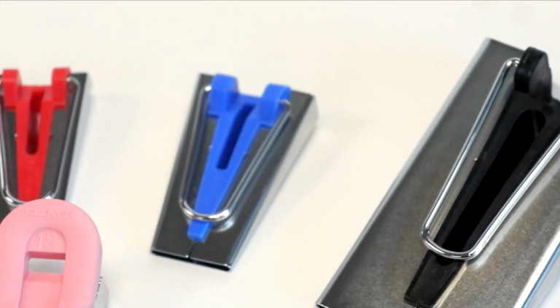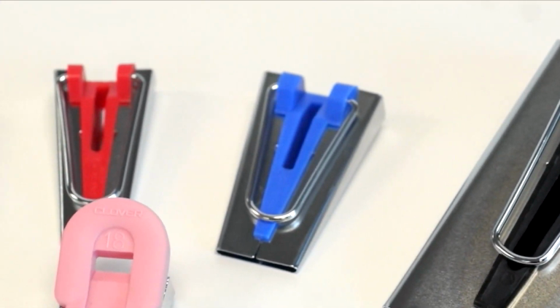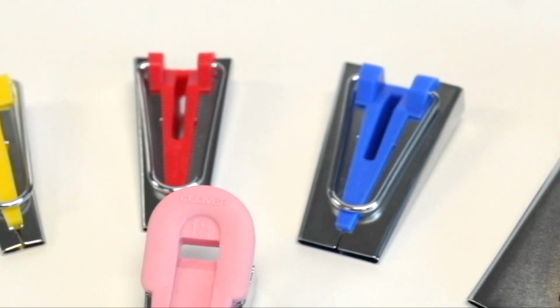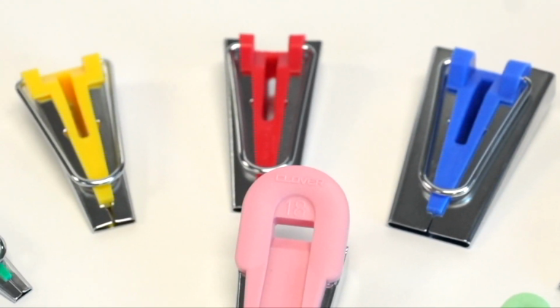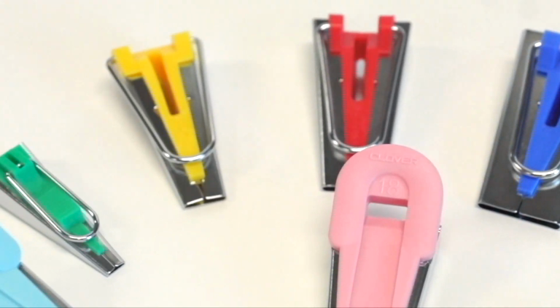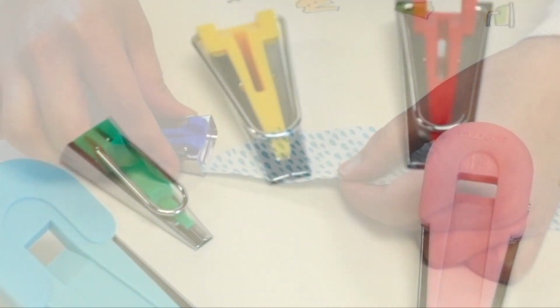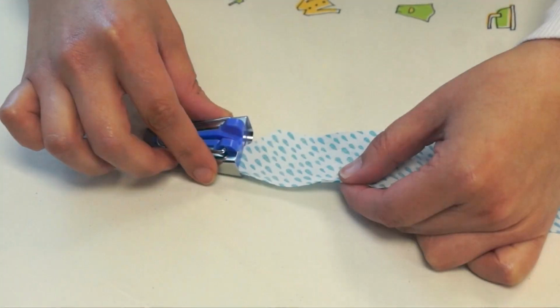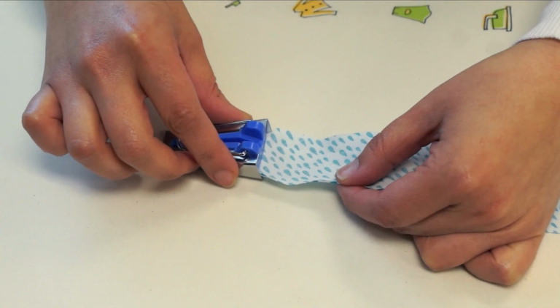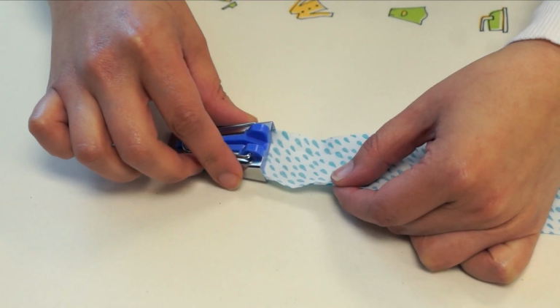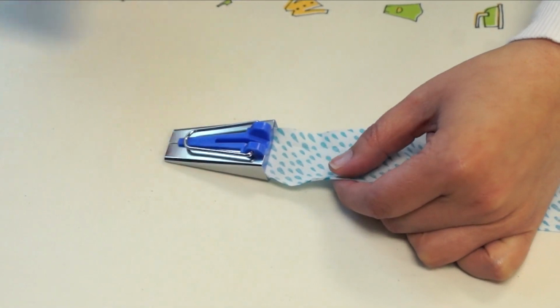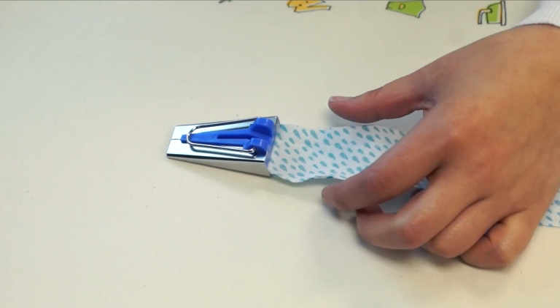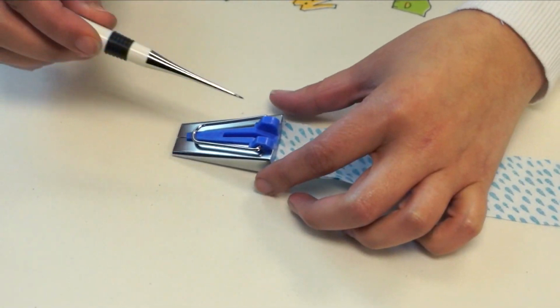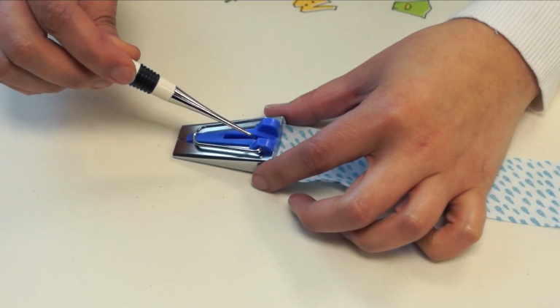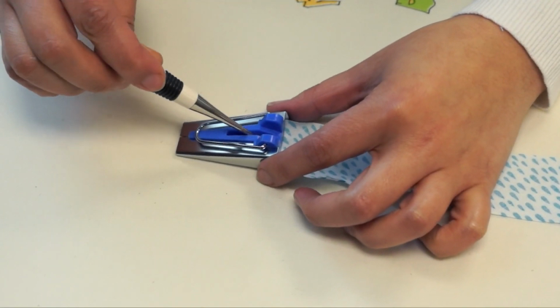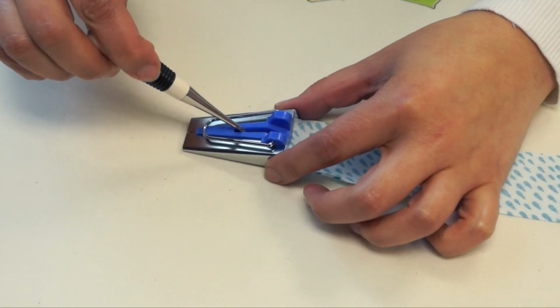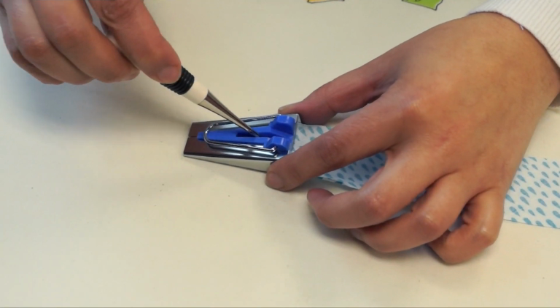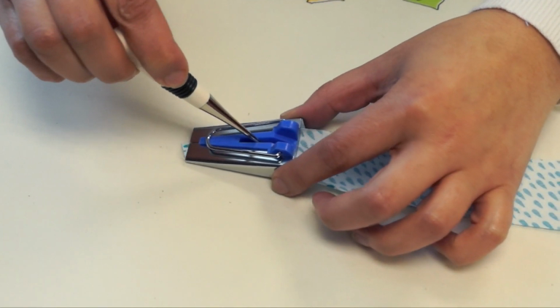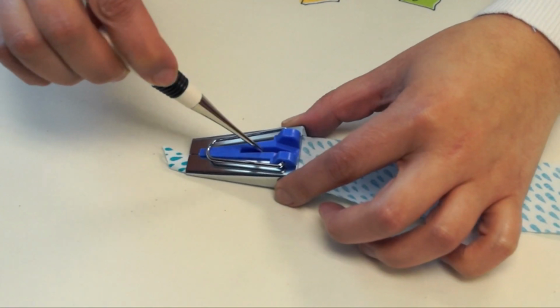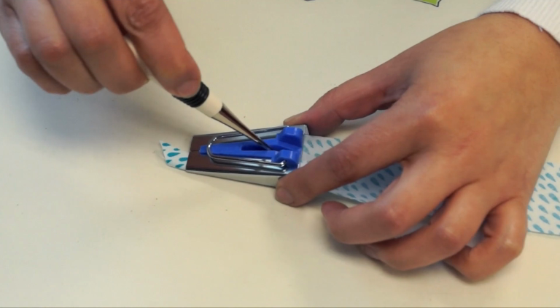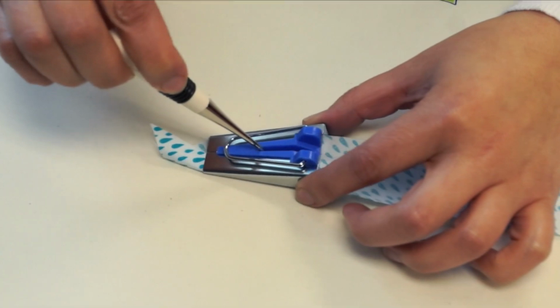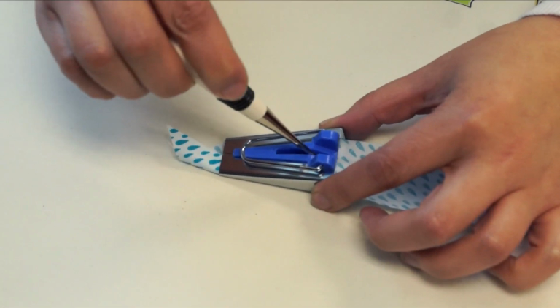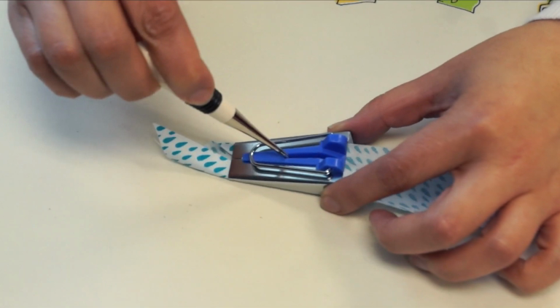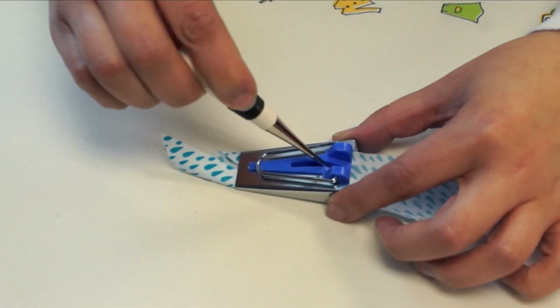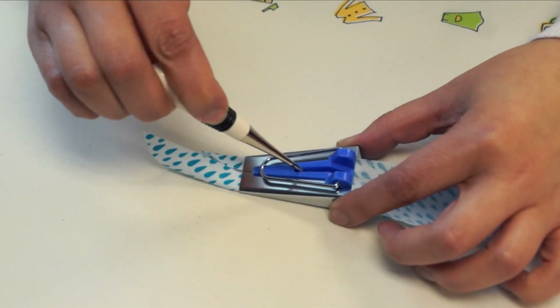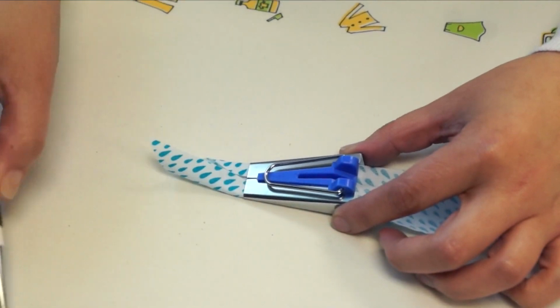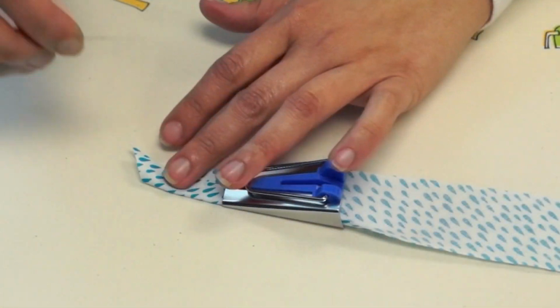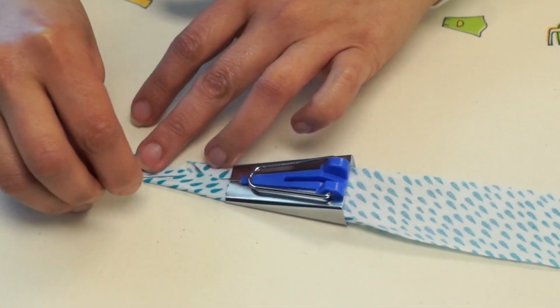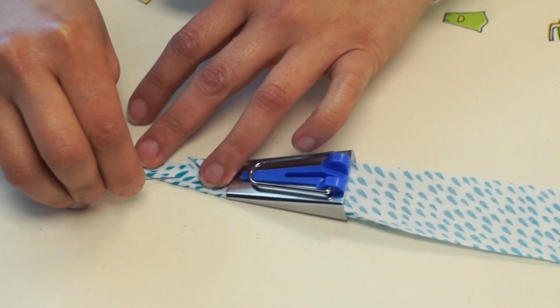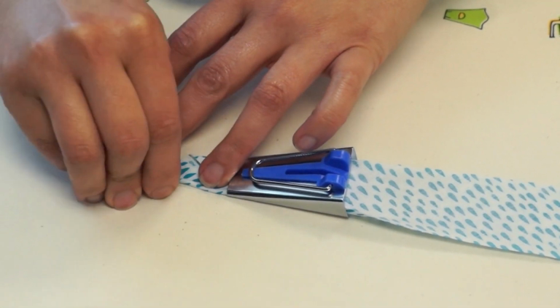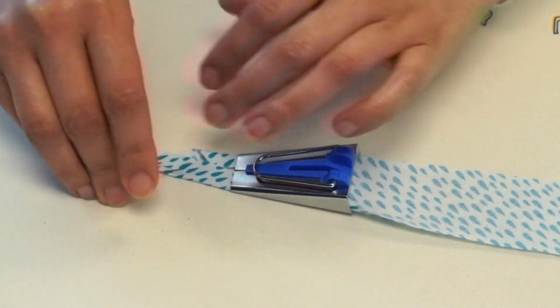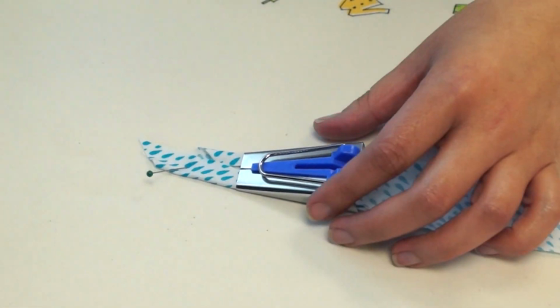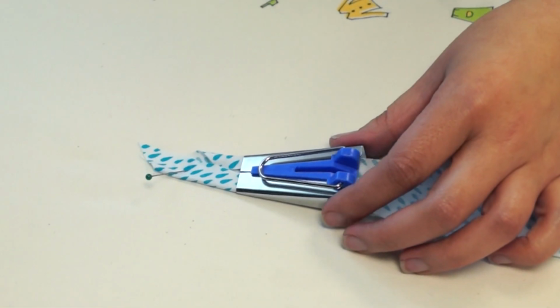A couple of things come to mind: define raw edges of fabric, add bold fashion accents, edges of hot pads, placemats, bibs, quilts, blankets, pillows, necklines, armholes, or just decorative applique embellishments. And that's just the beginning of the list.